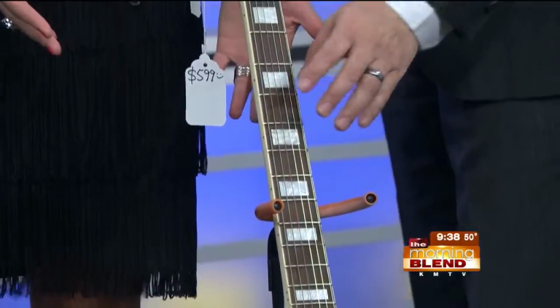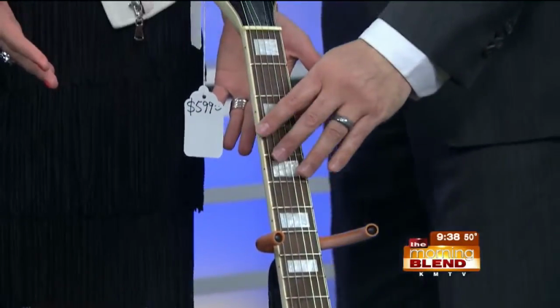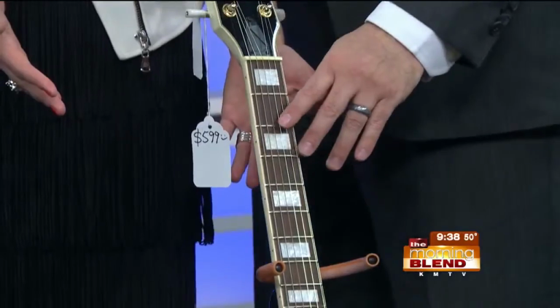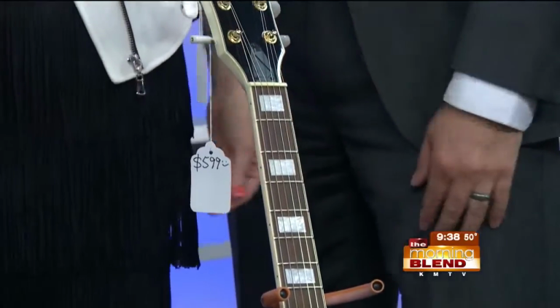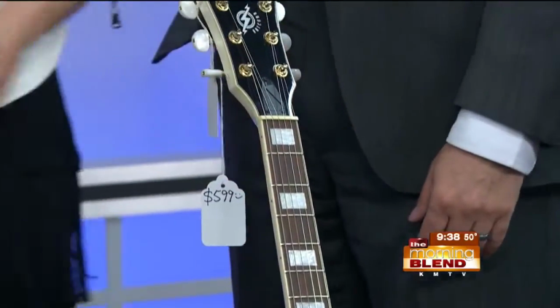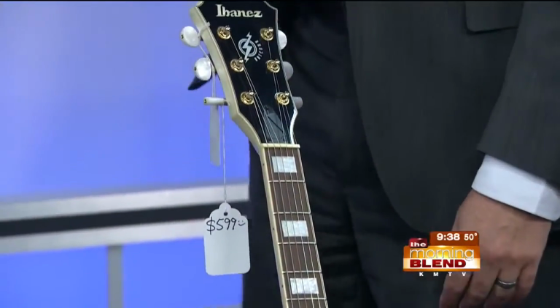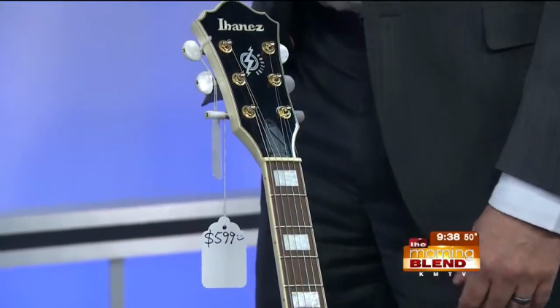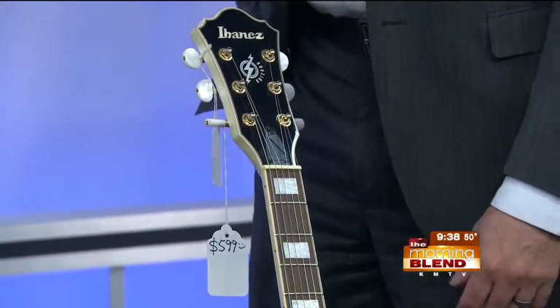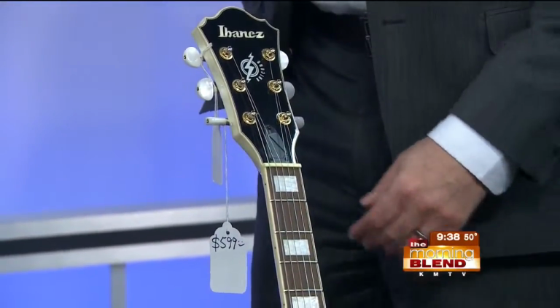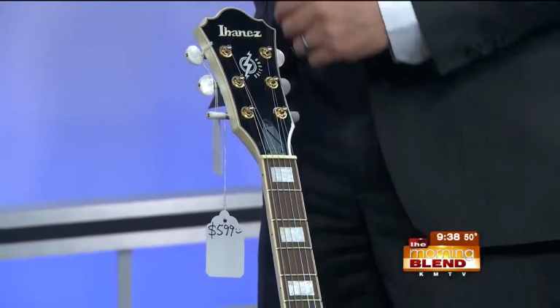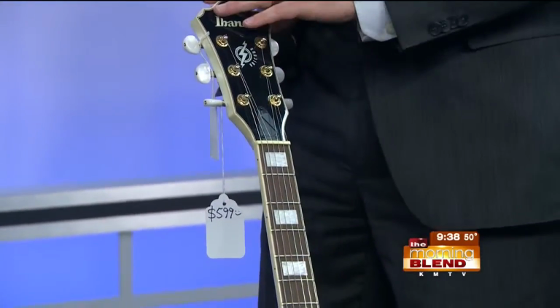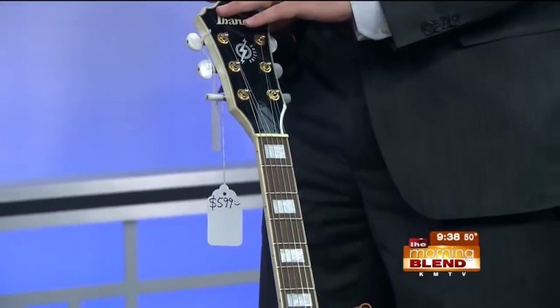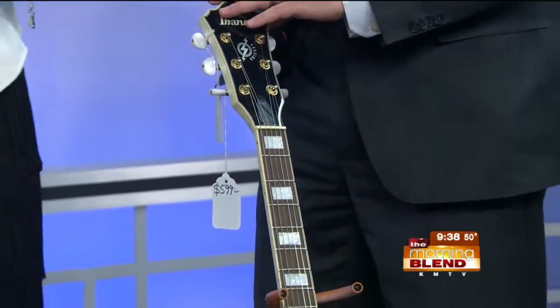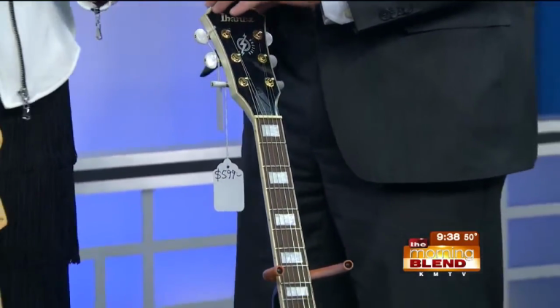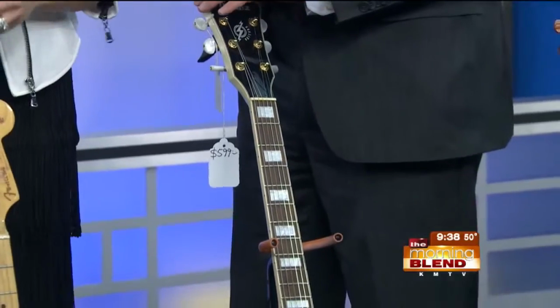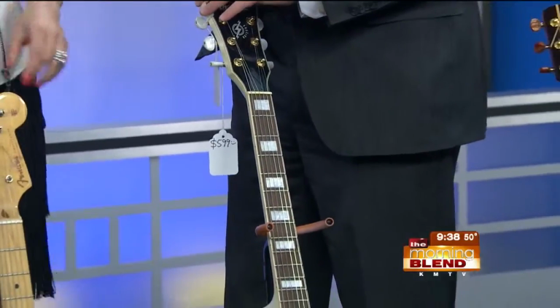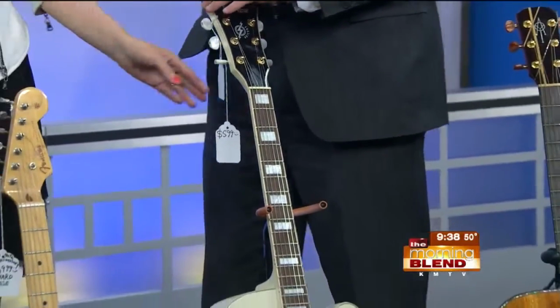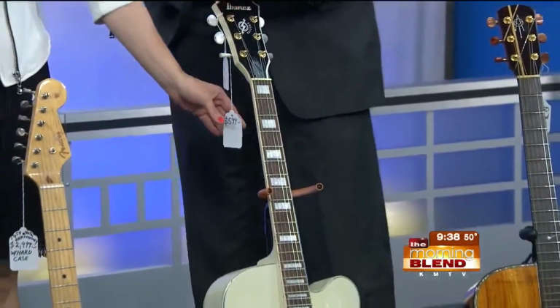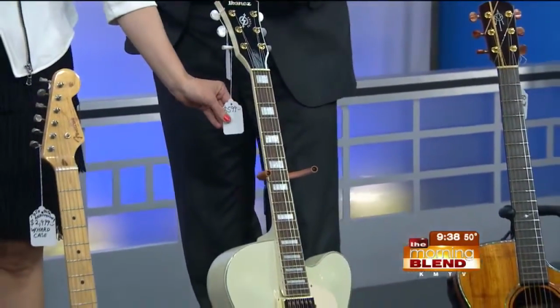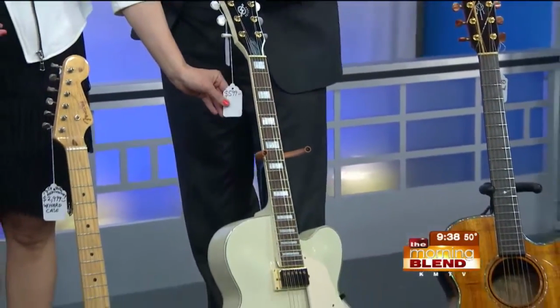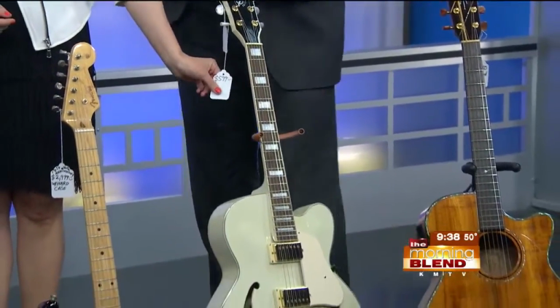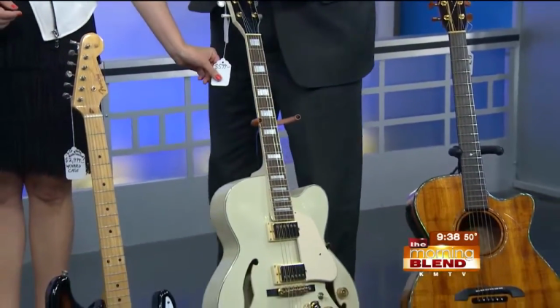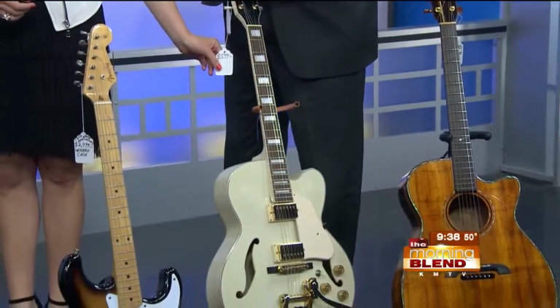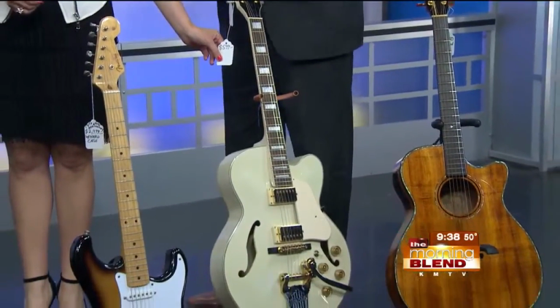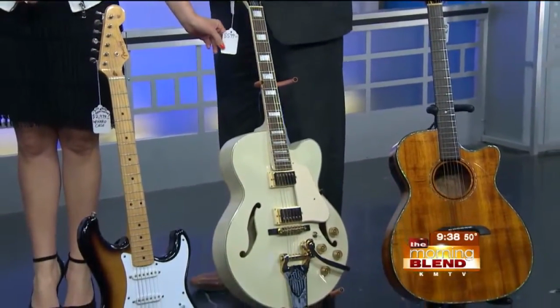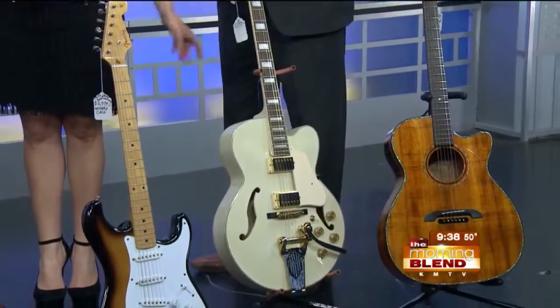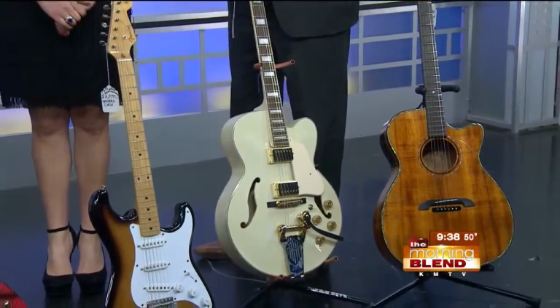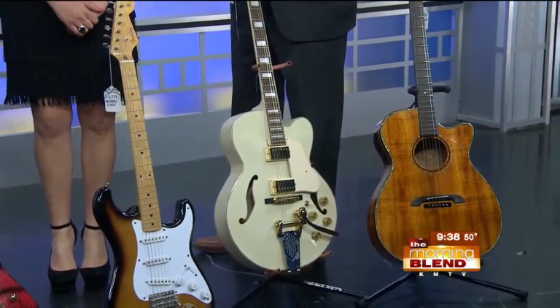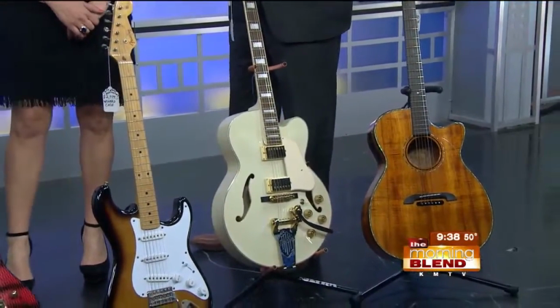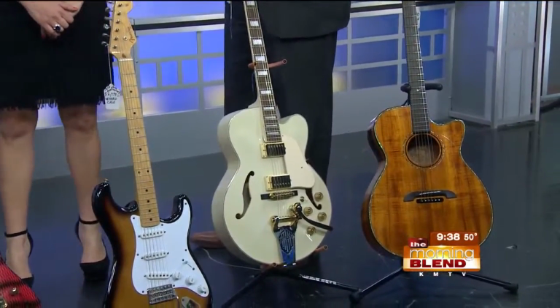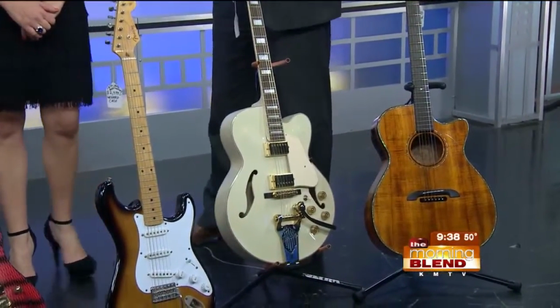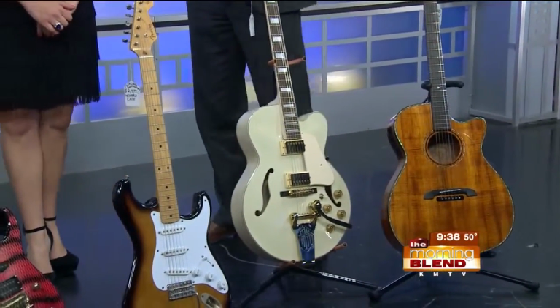$599 on the price tag, but you're looking at right around $400 in our stores. We have those in all different colors from white to black. And that goes for the music equipment as well — don't pay what's on the price tag.